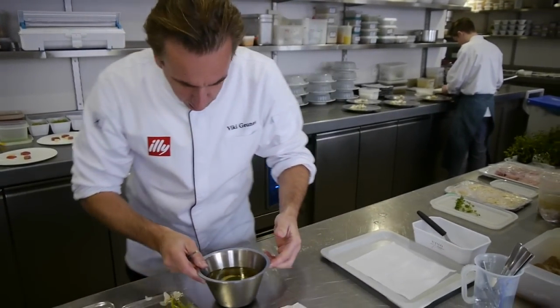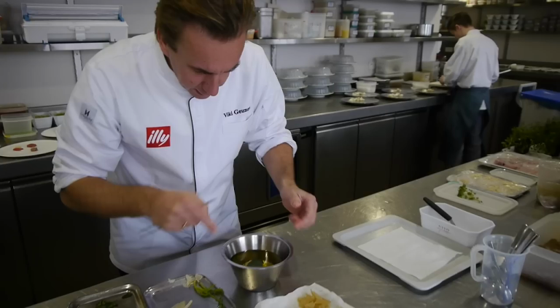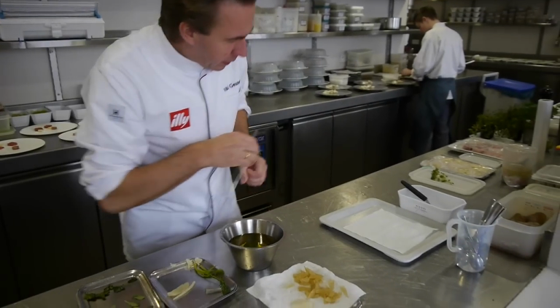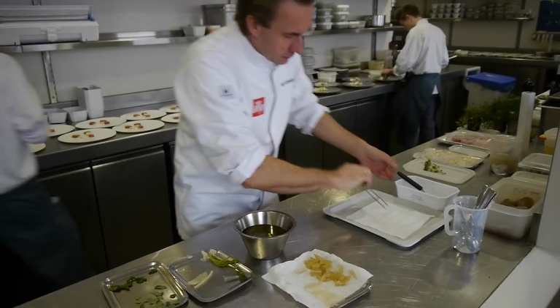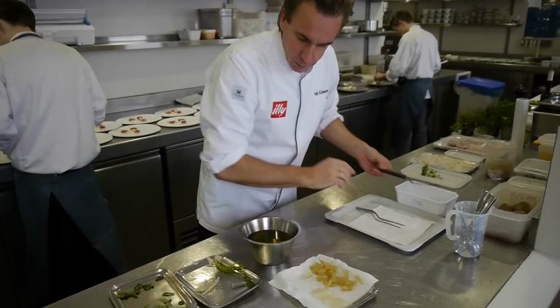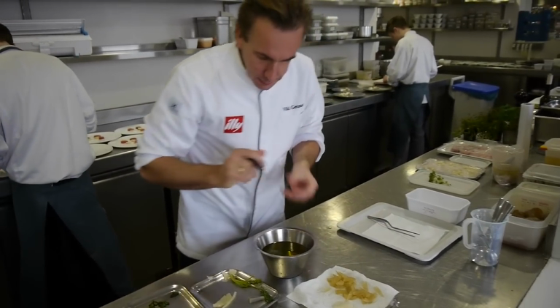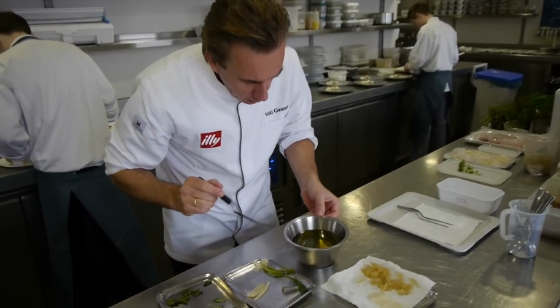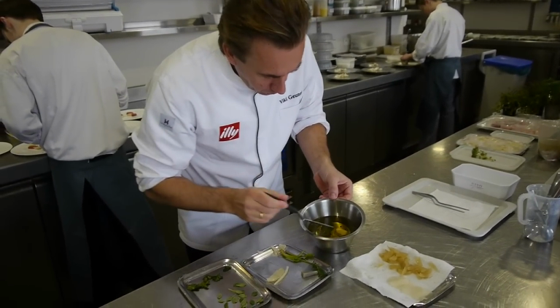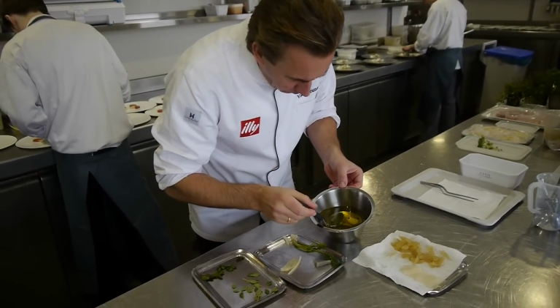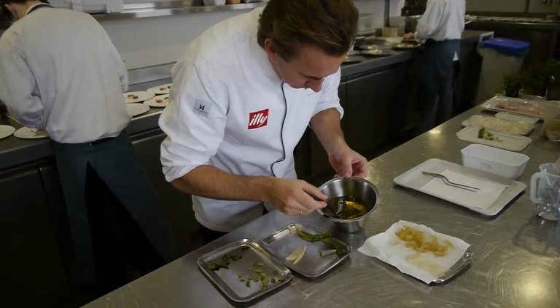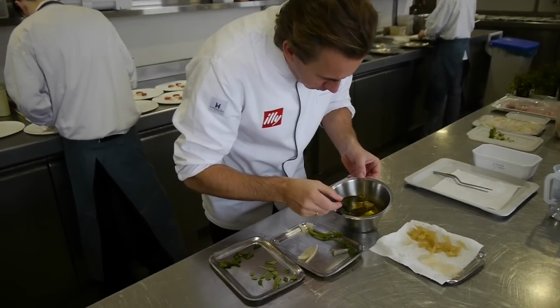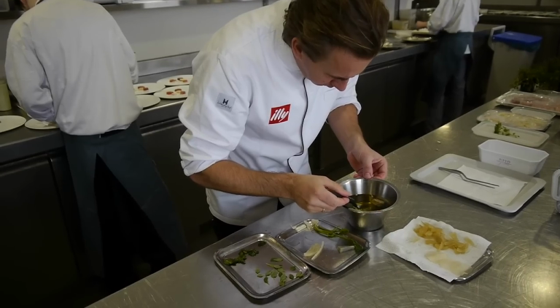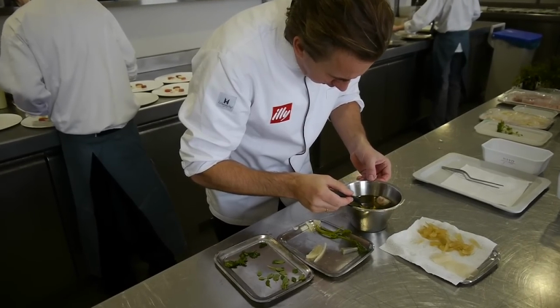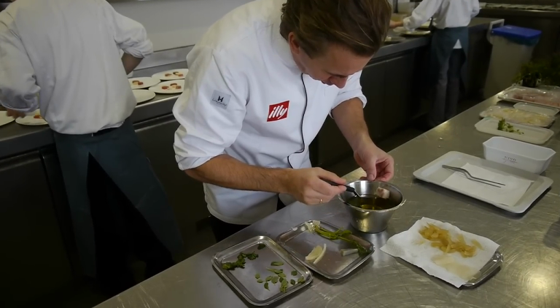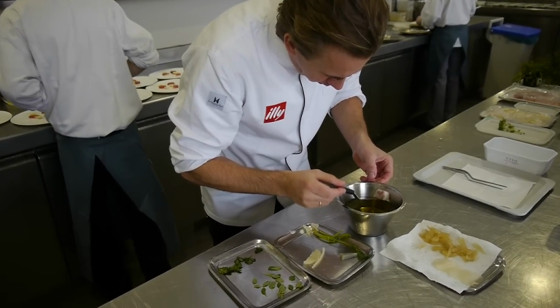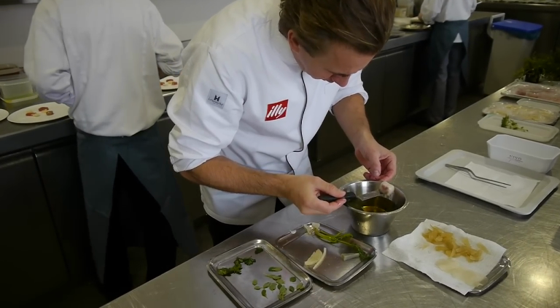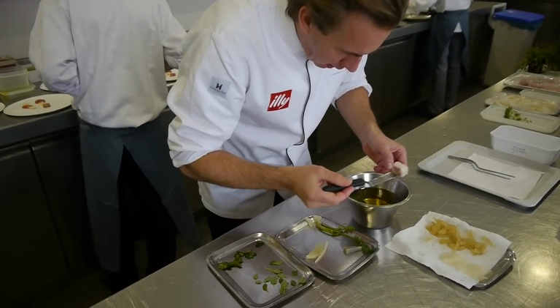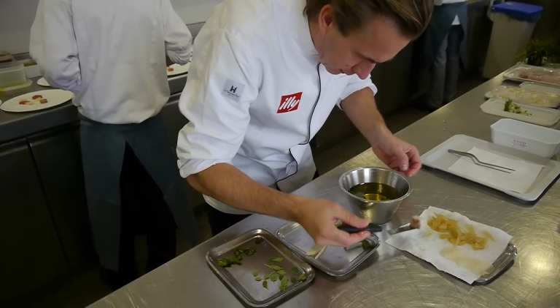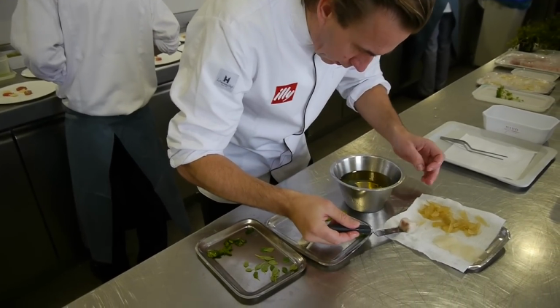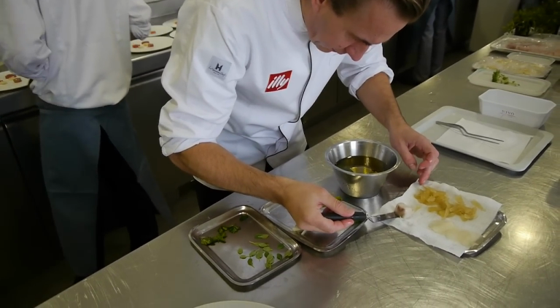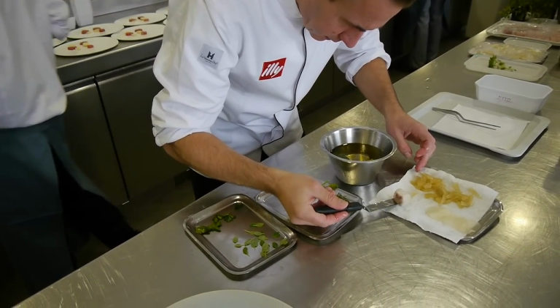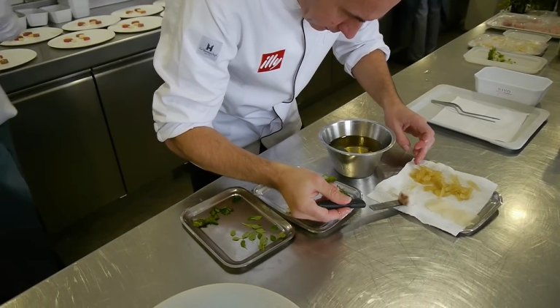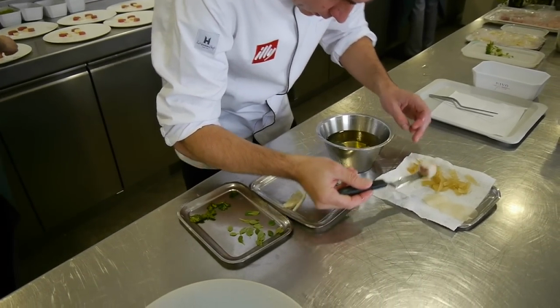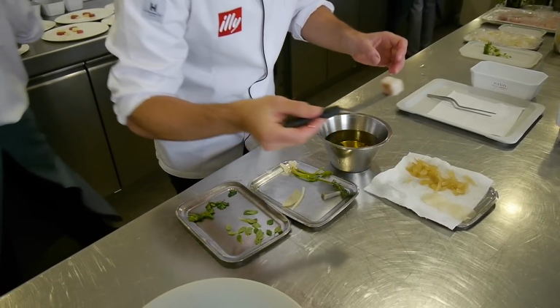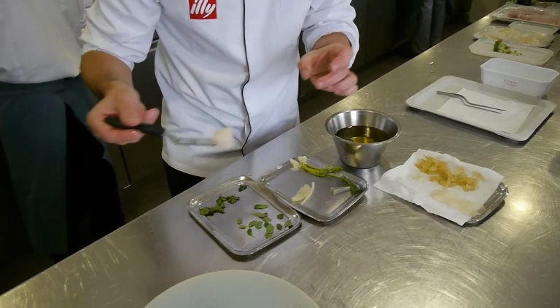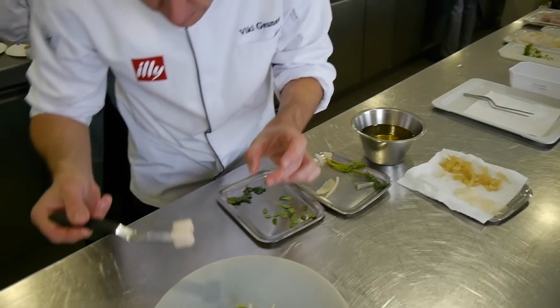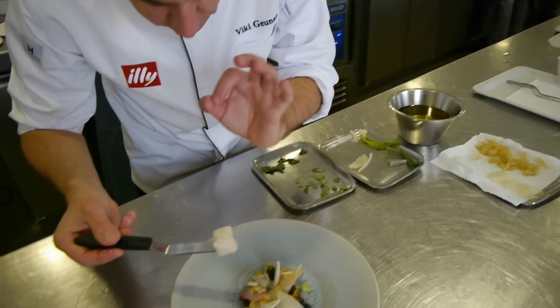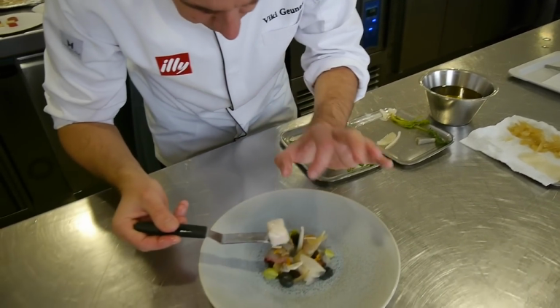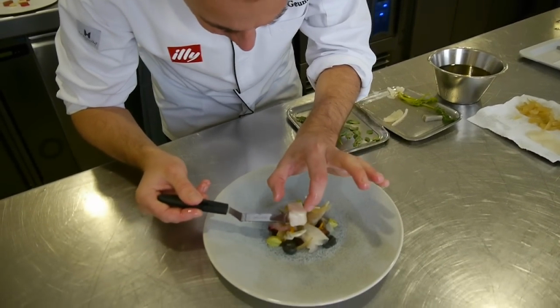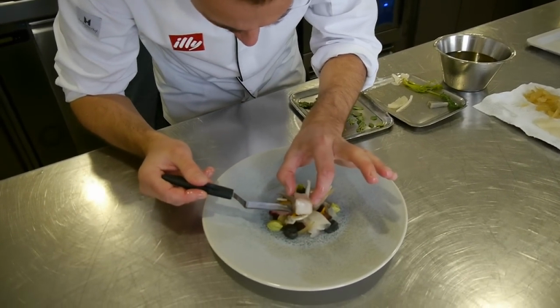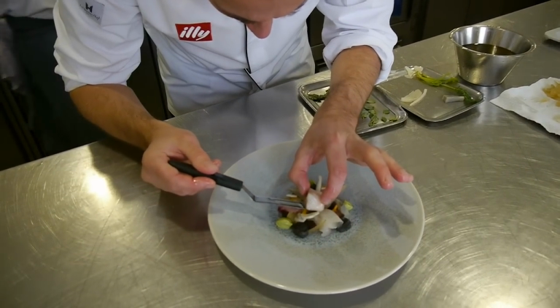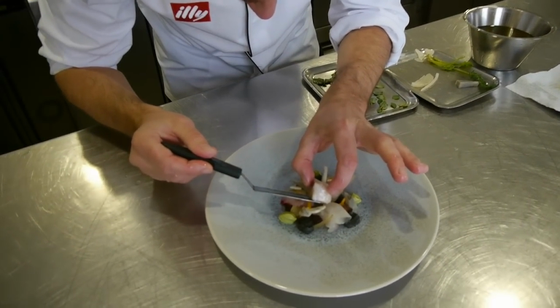Our second preparation of the dorado — we confit it à la minute in oil at 45 degrees for 8 minutes, so it stays lukewarm while serving.